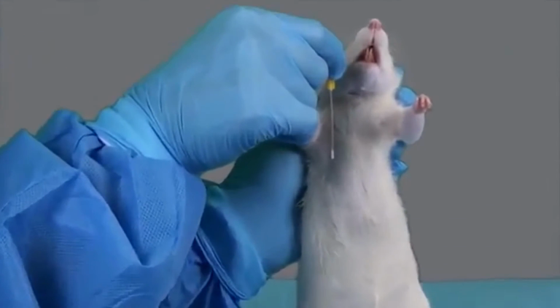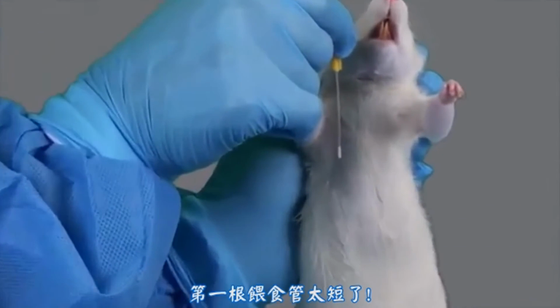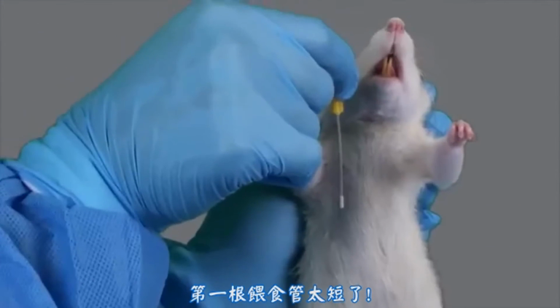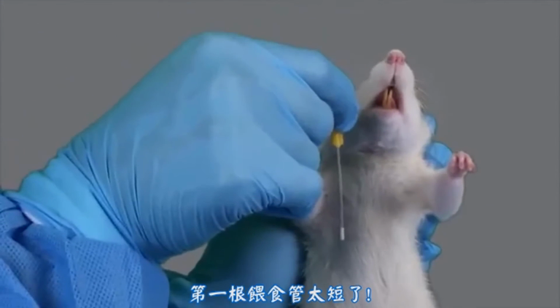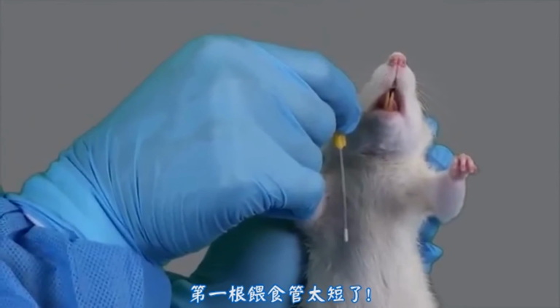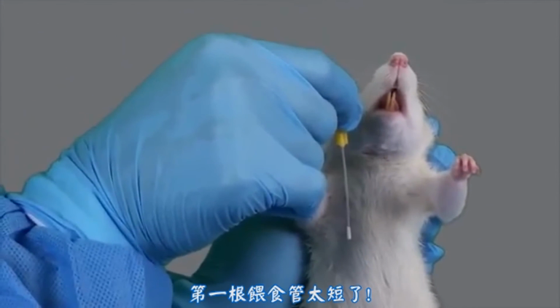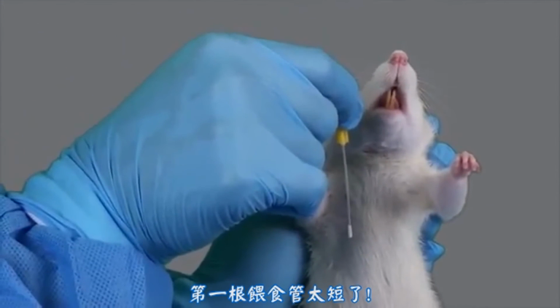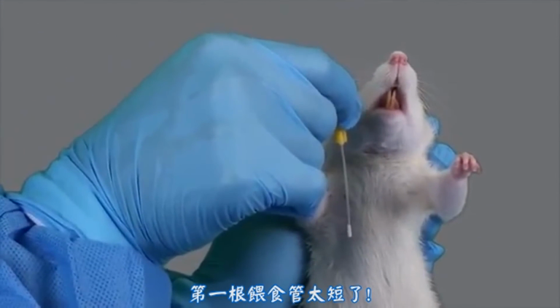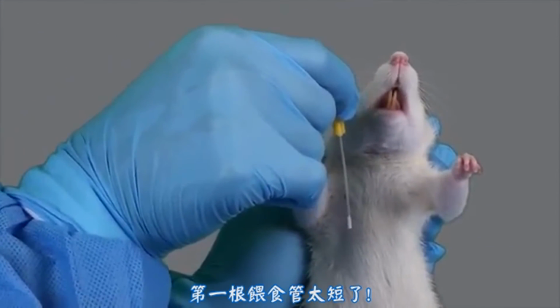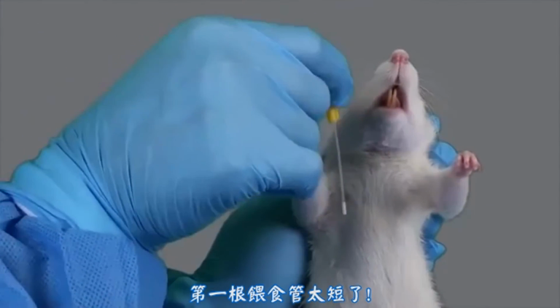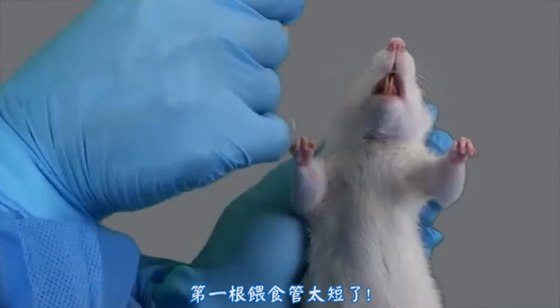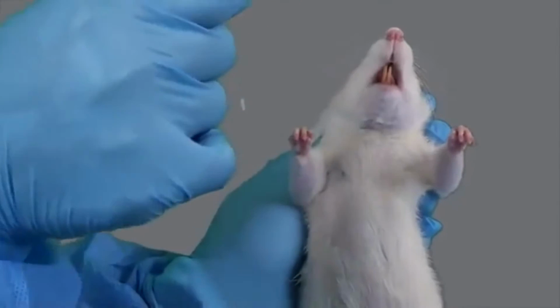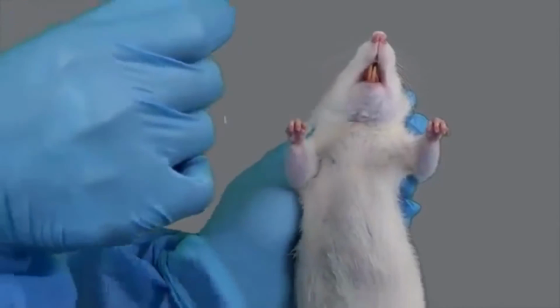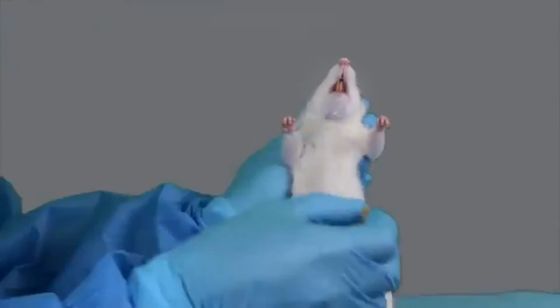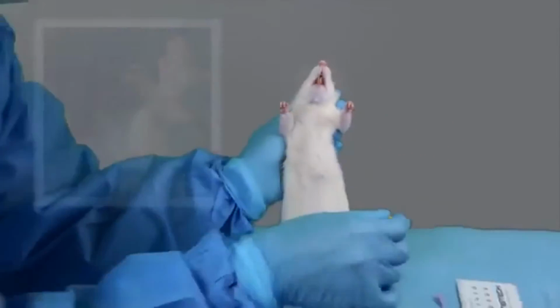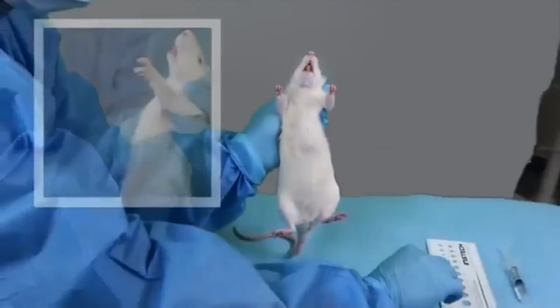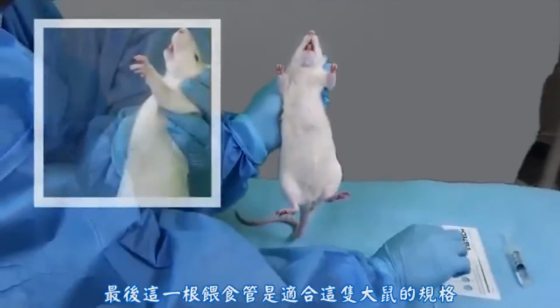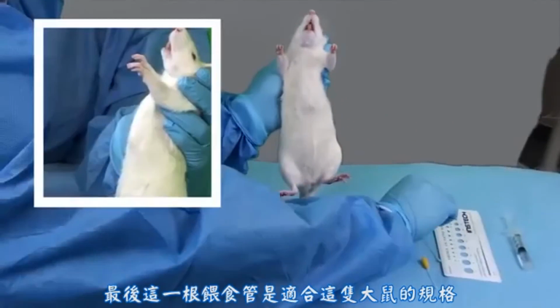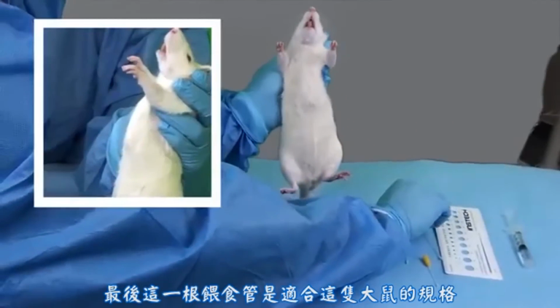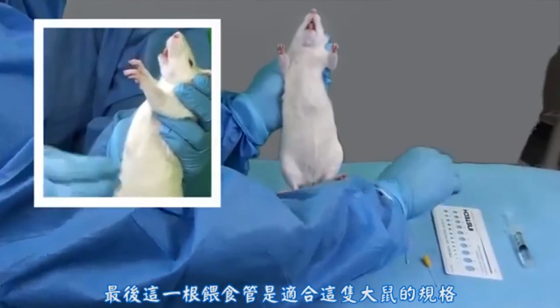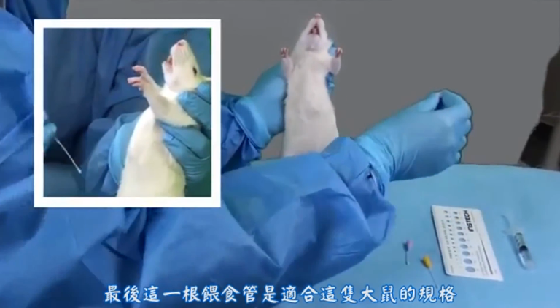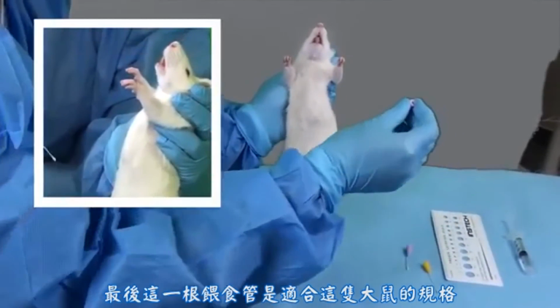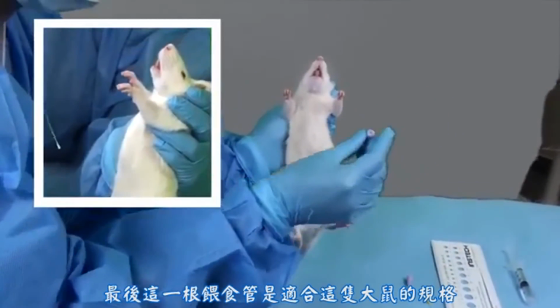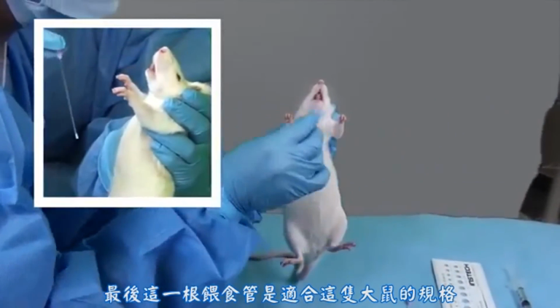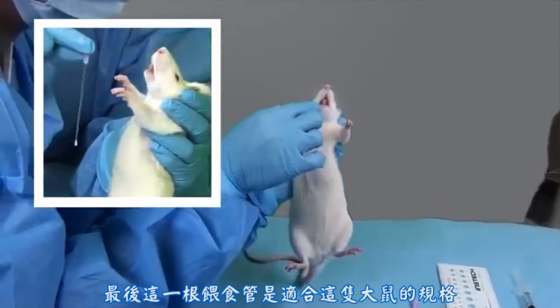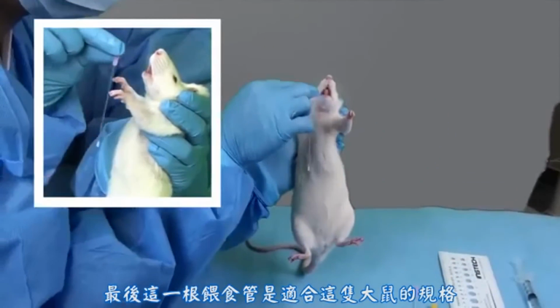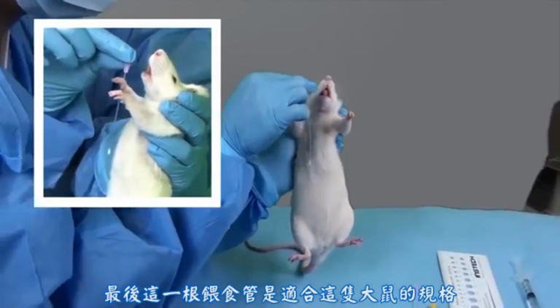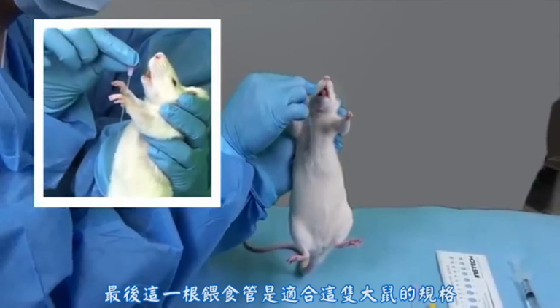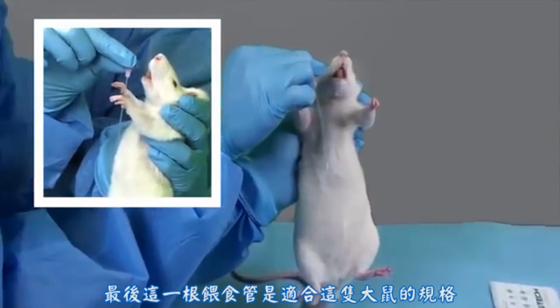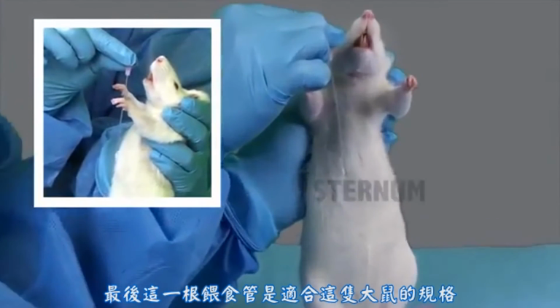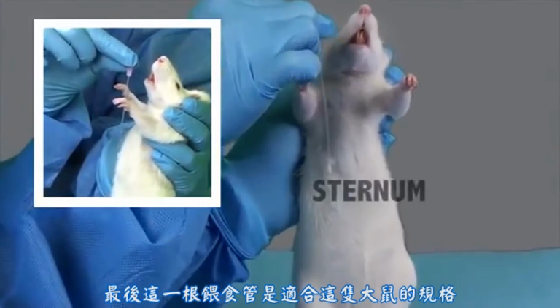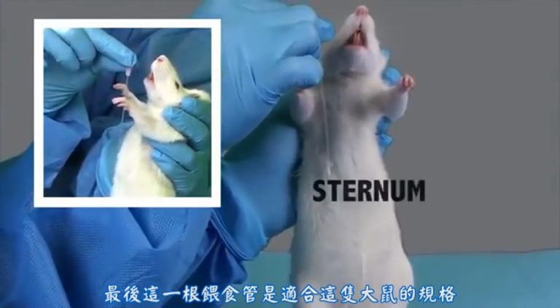These first two feeding tubes are too short. This last feeding tube is the appropriate size for this rat.